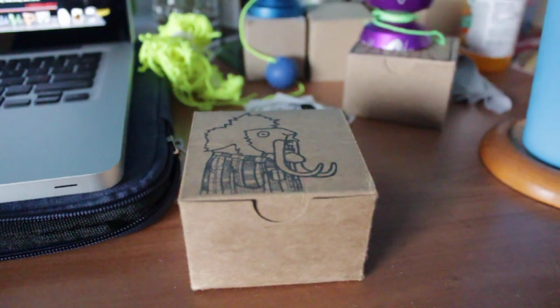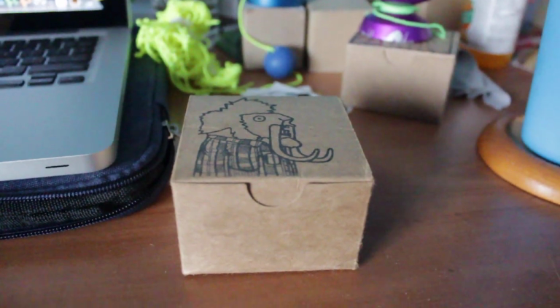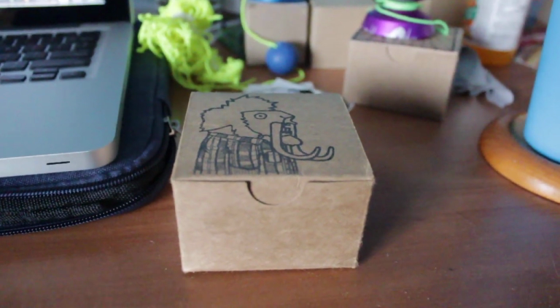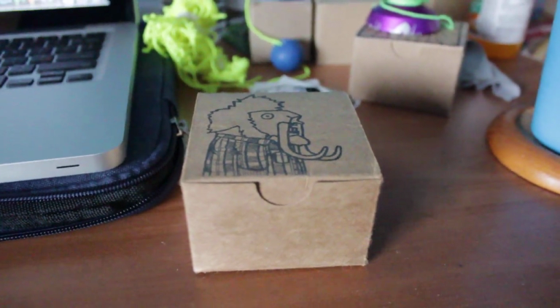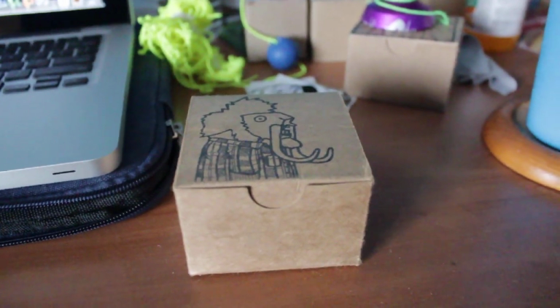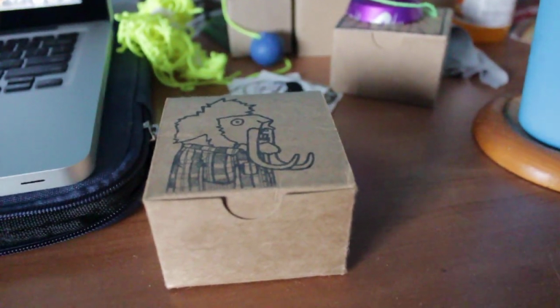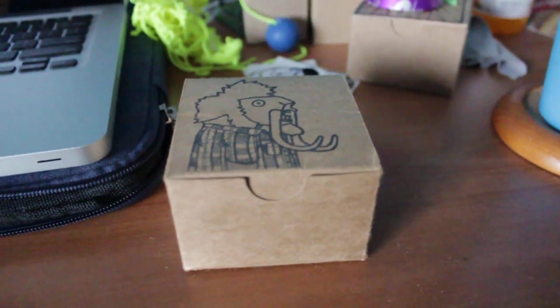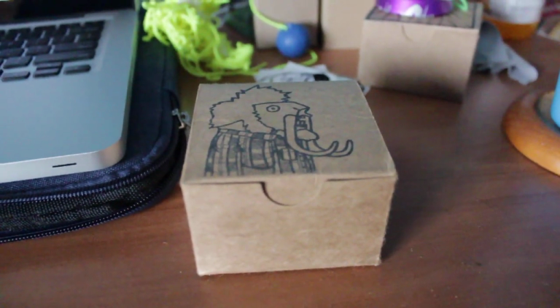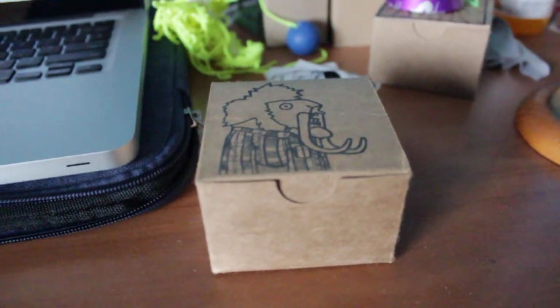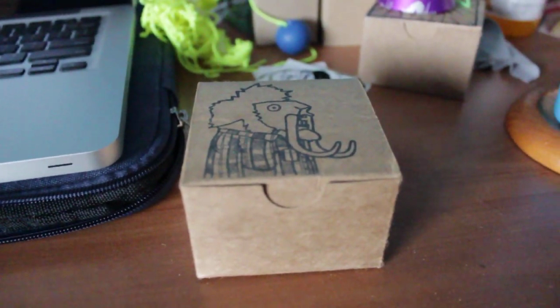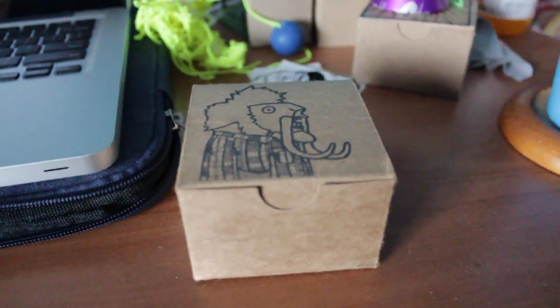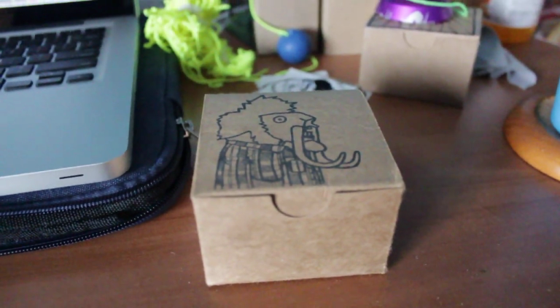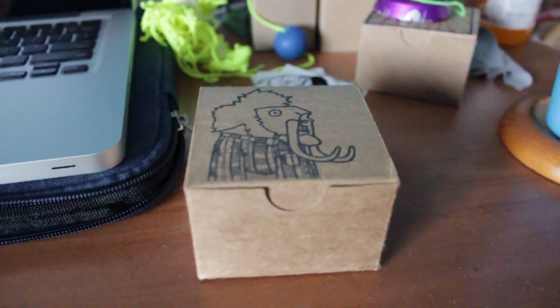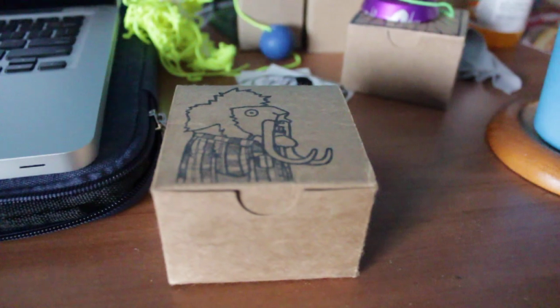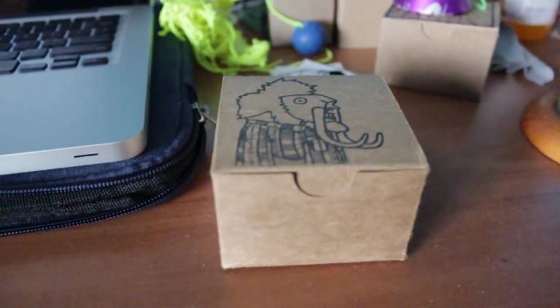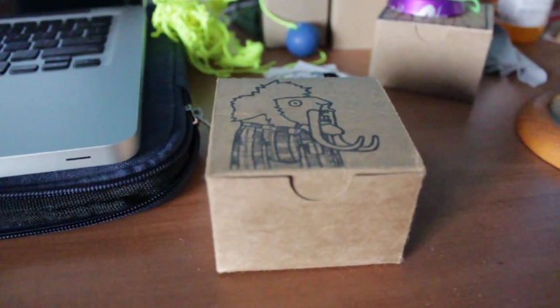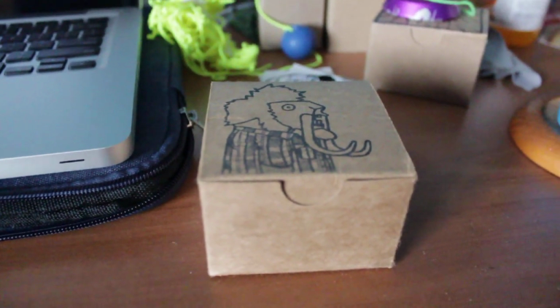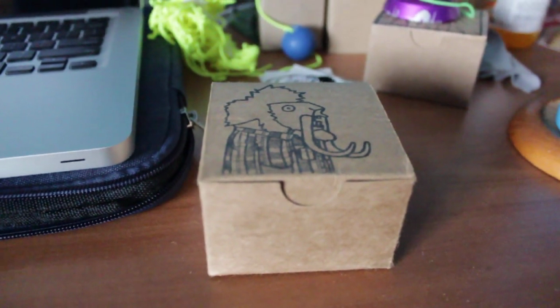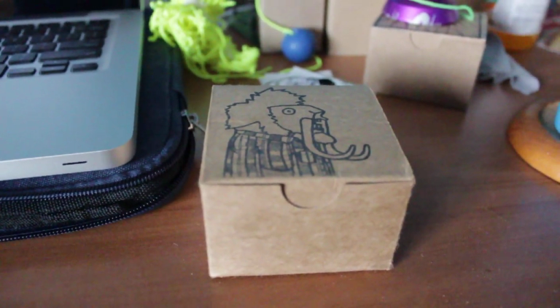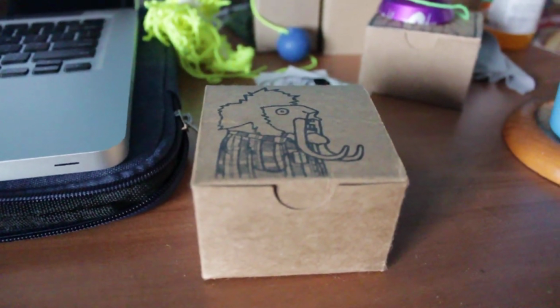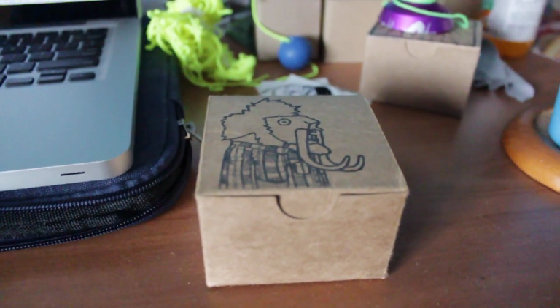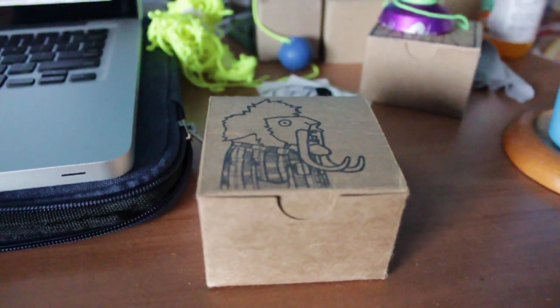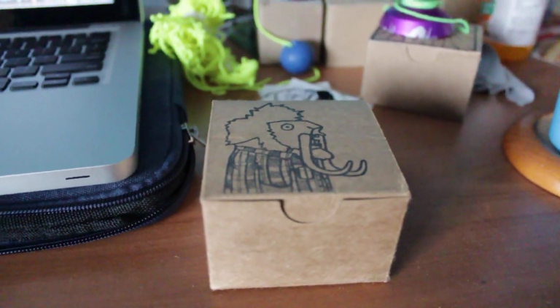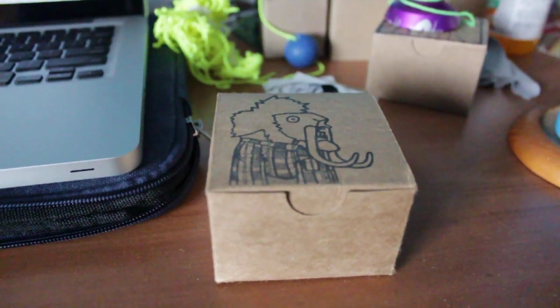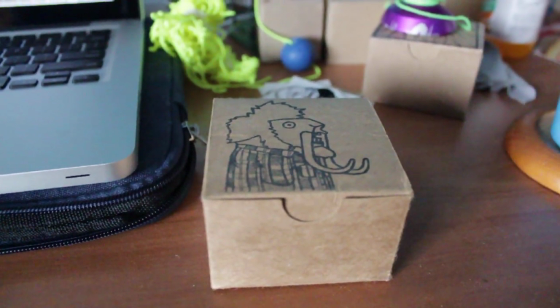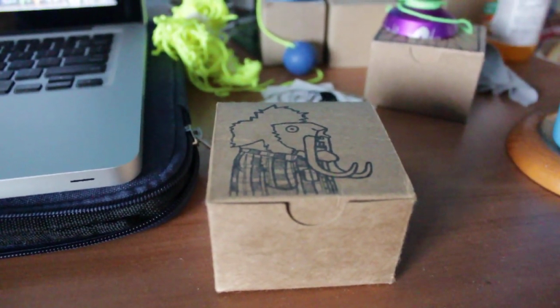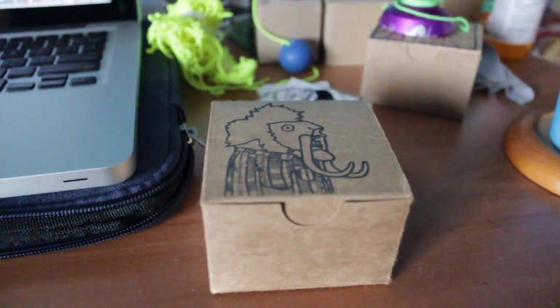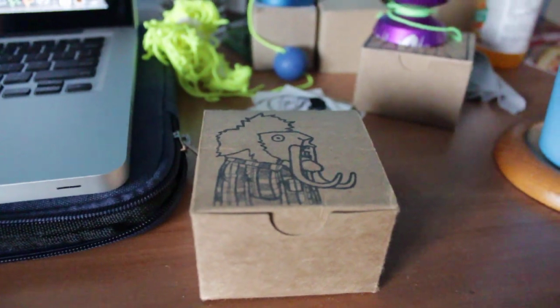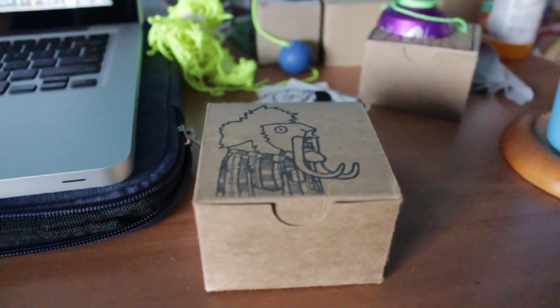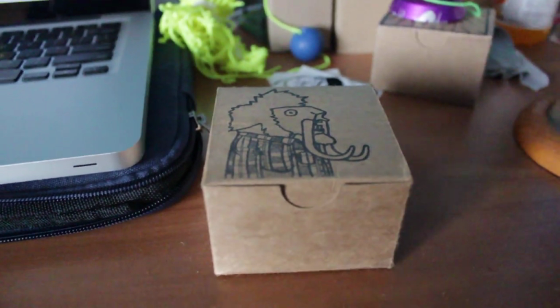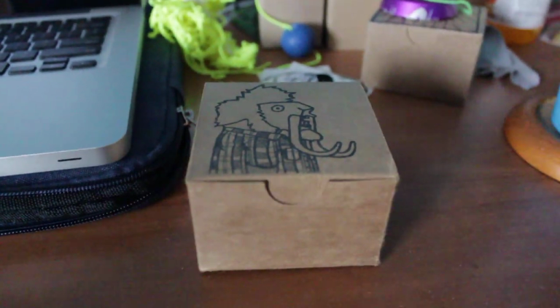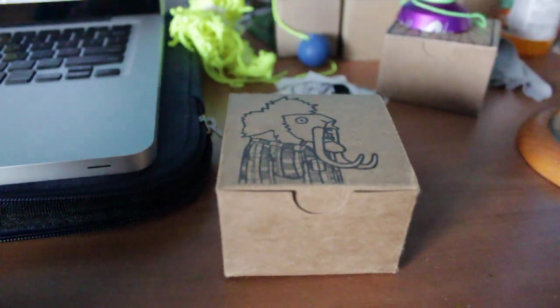I thought I'd make a quick unboxing video. I got this in a trade last week — it was a local trade, so we just met up. Here's the unboxing.